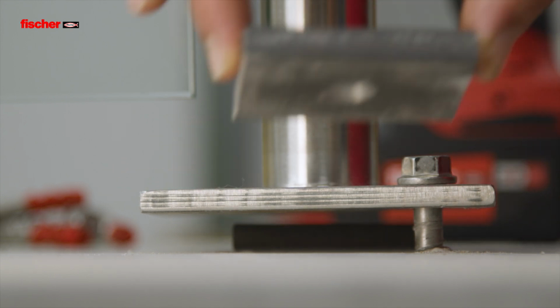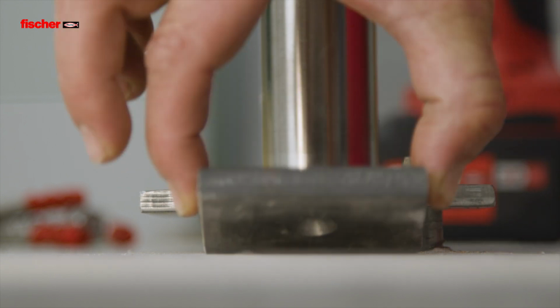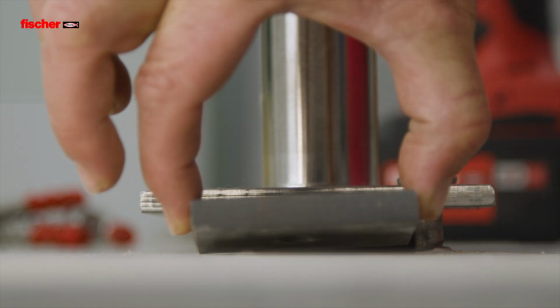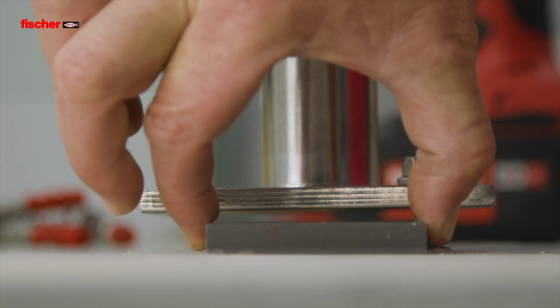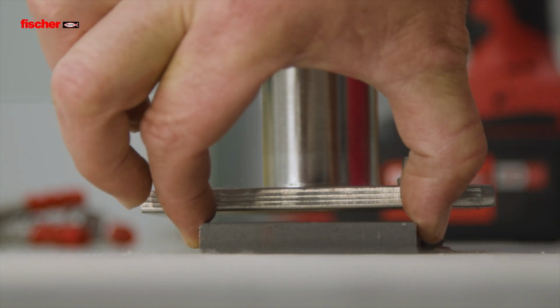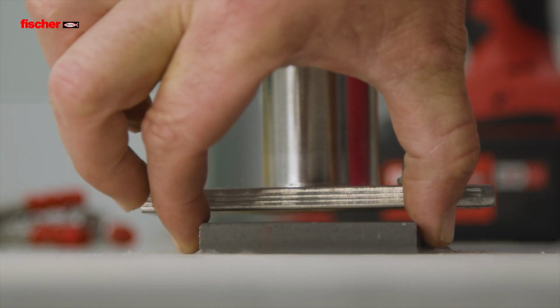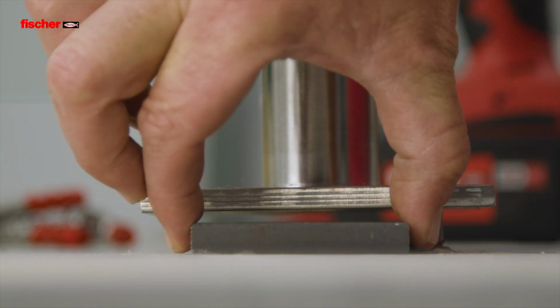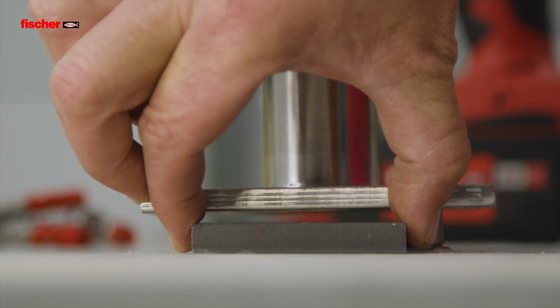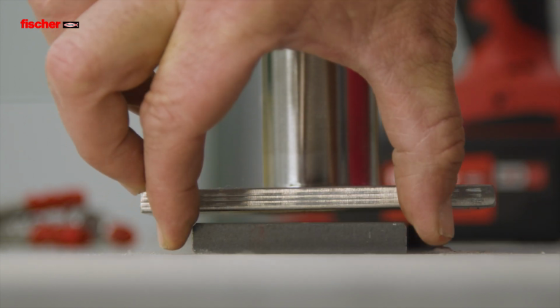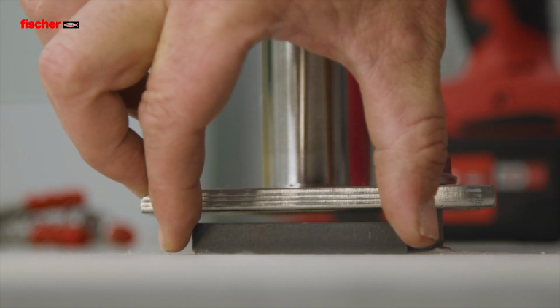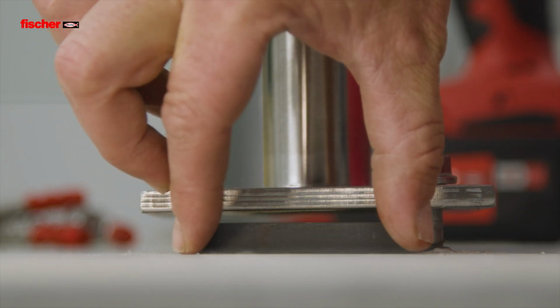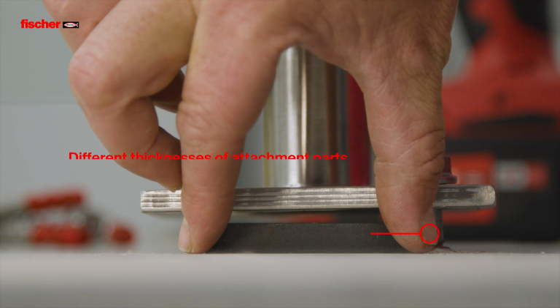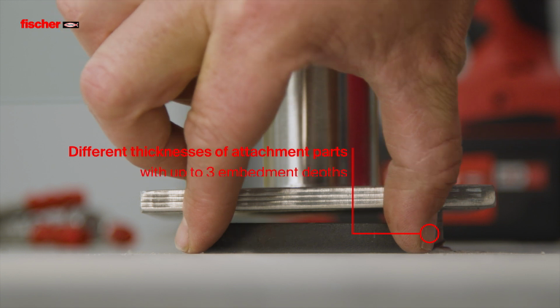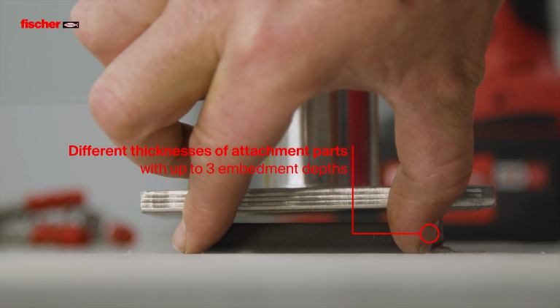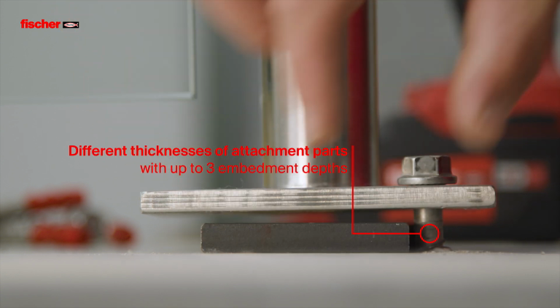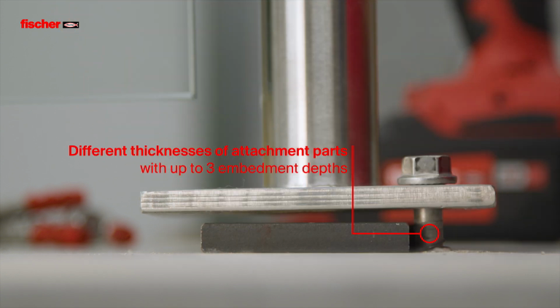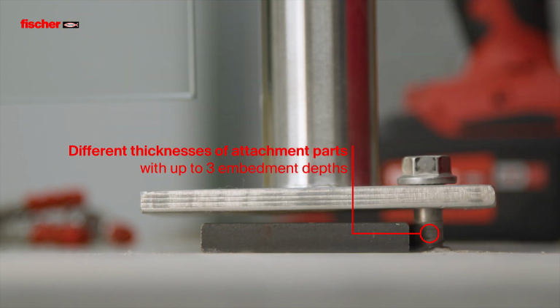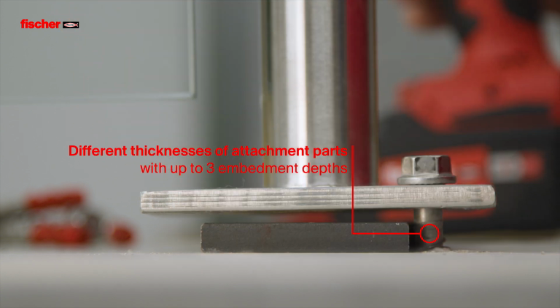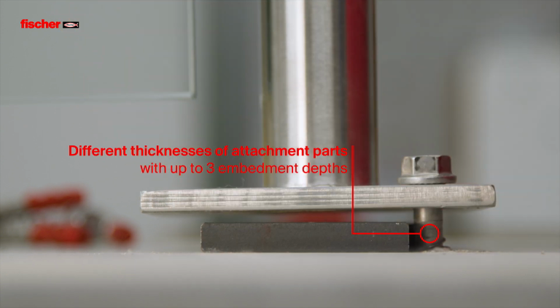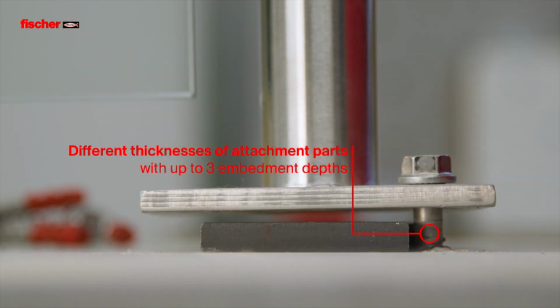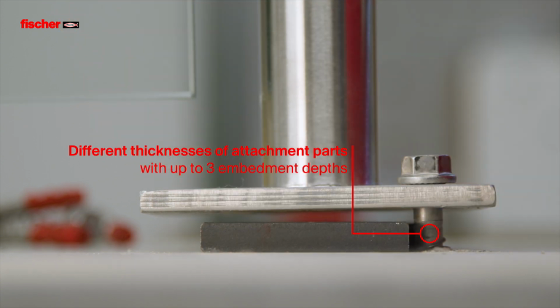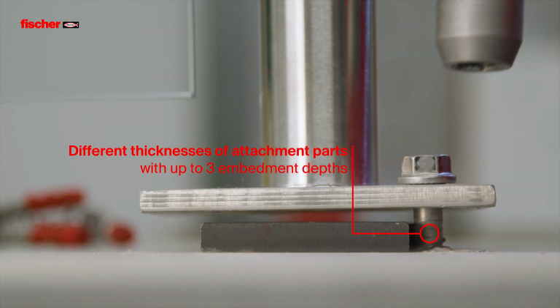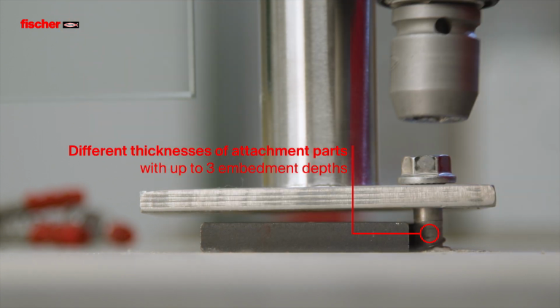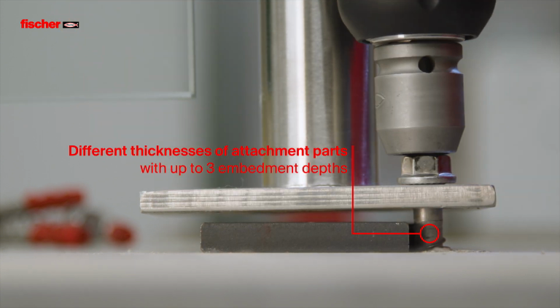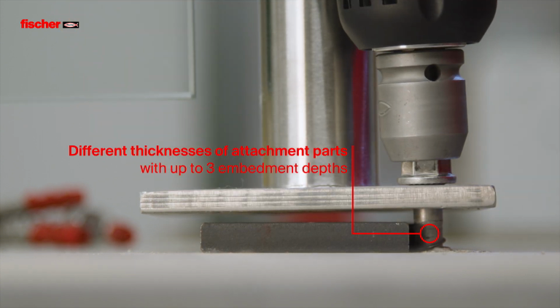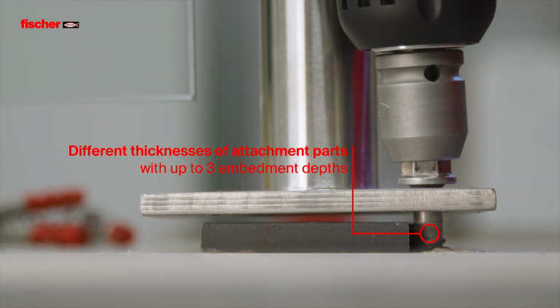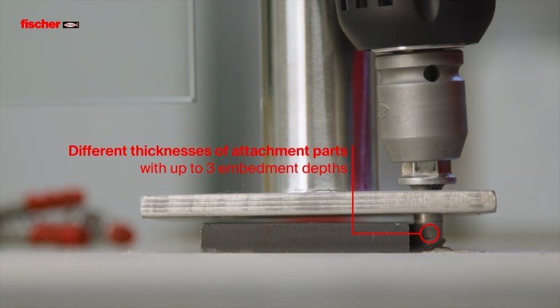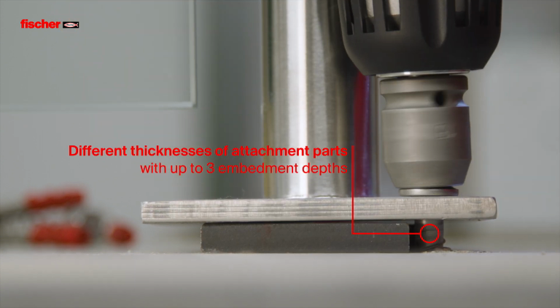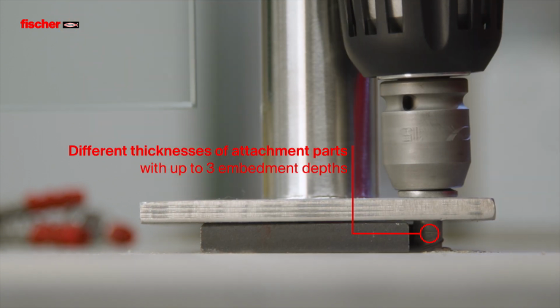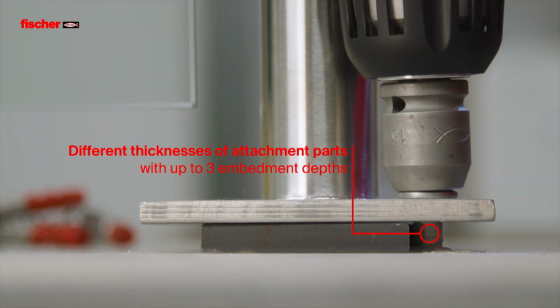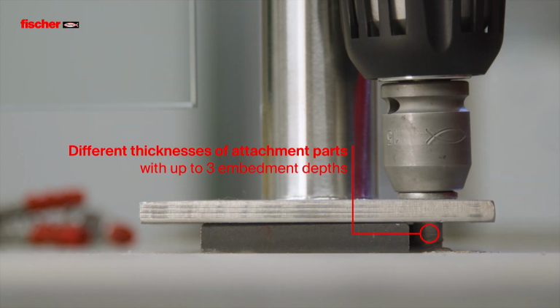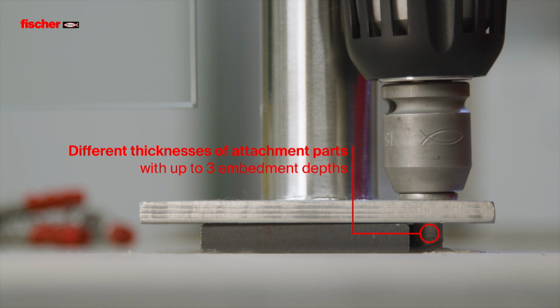With up to three embedment depths, the Ultracut FBS2 allows the same screw to be used for different attachment part thicknesses.